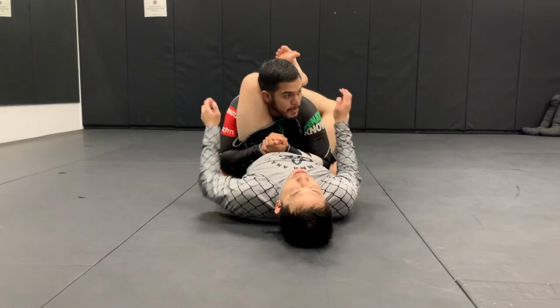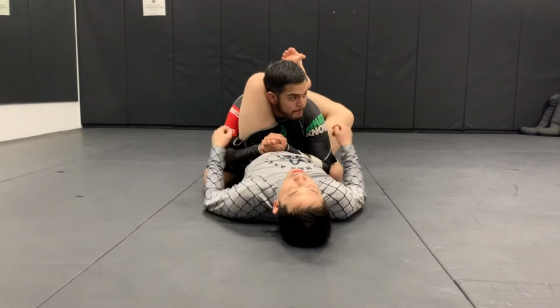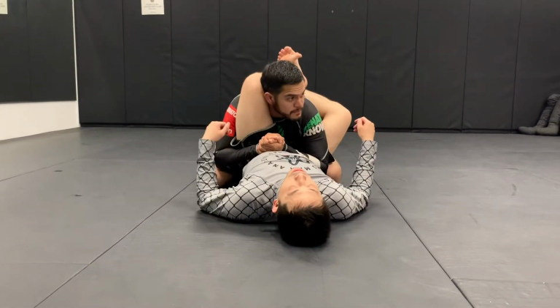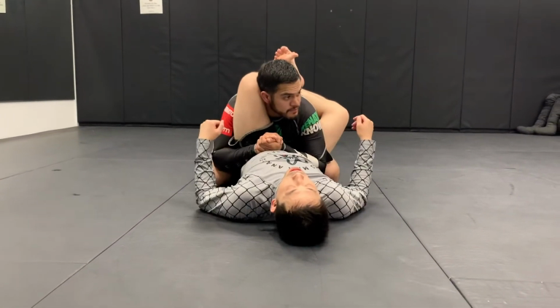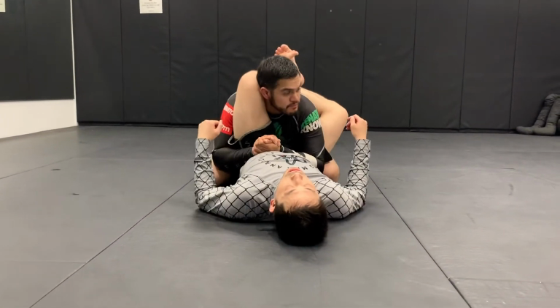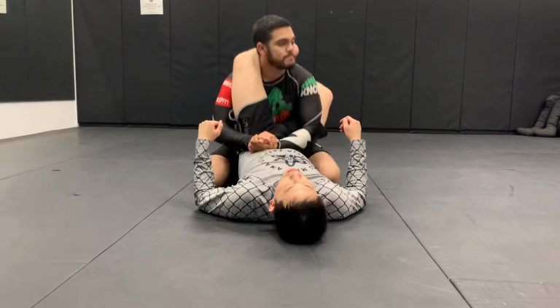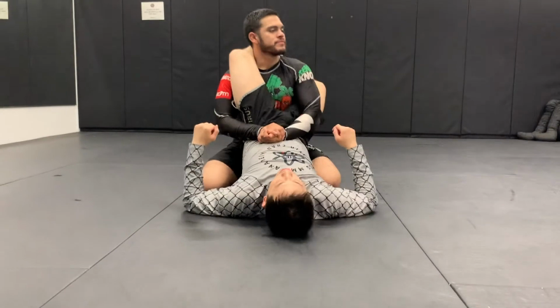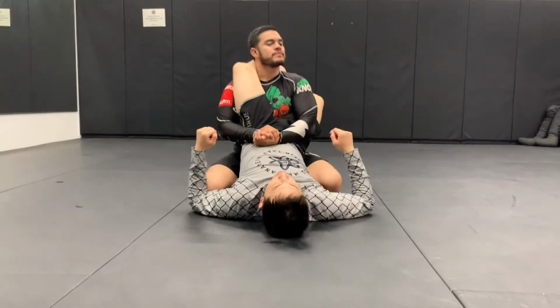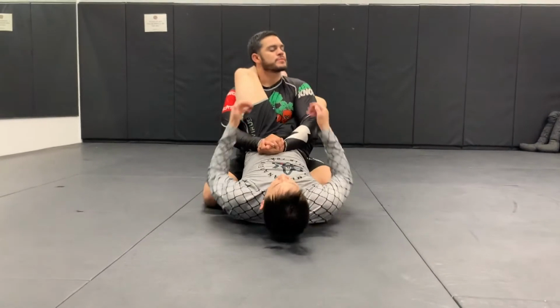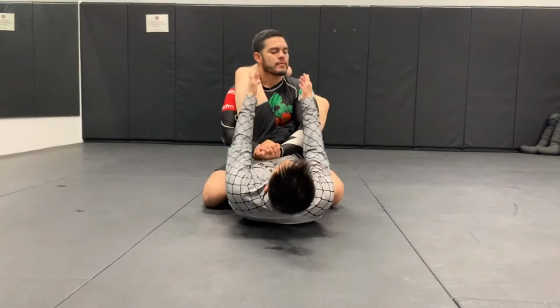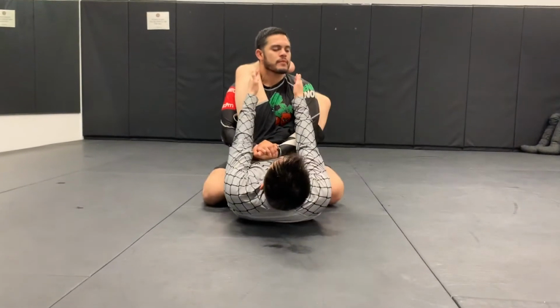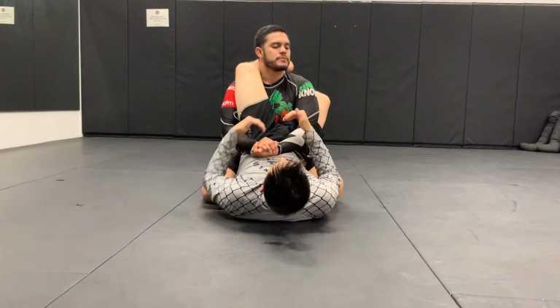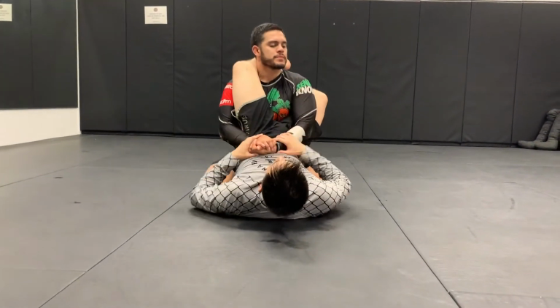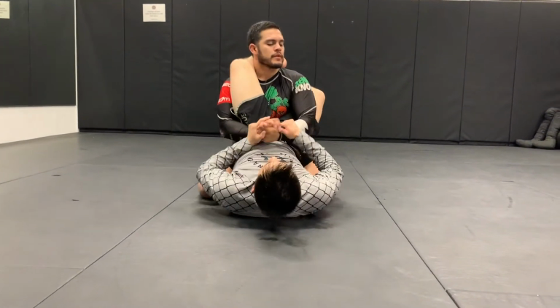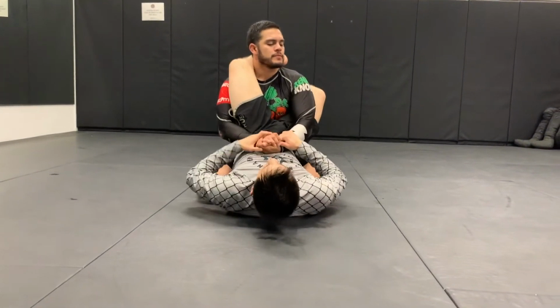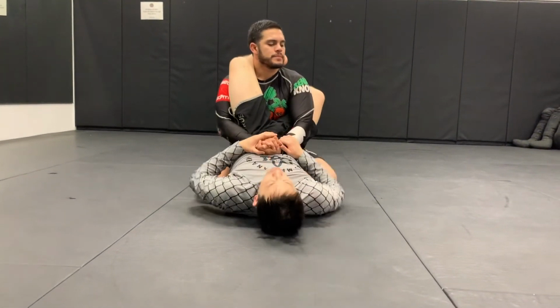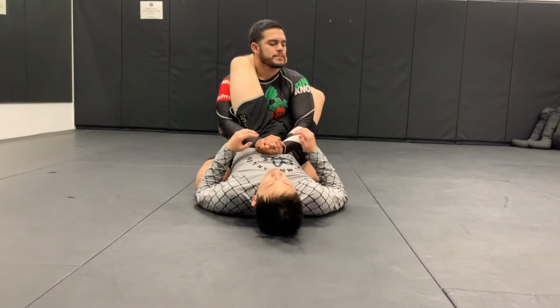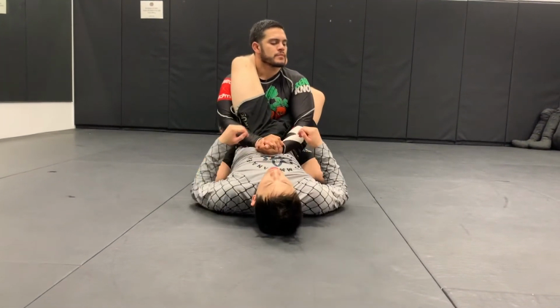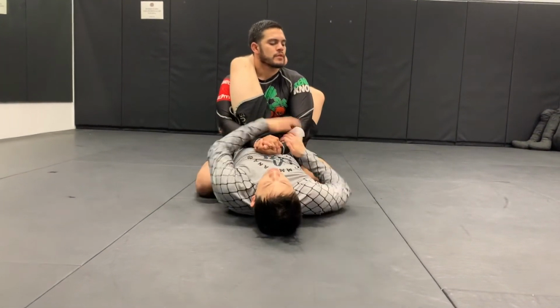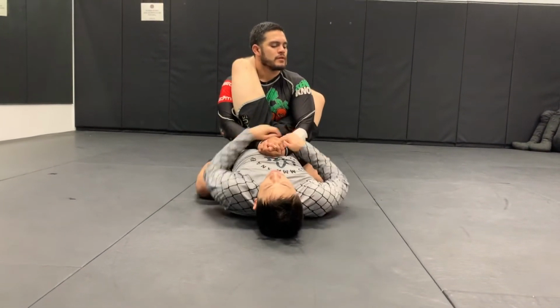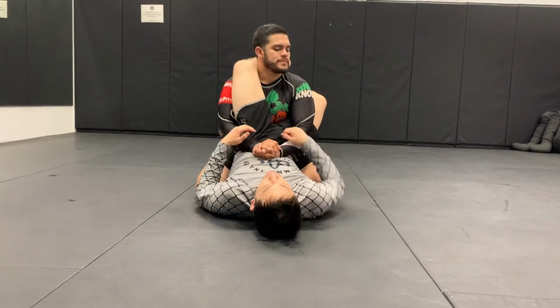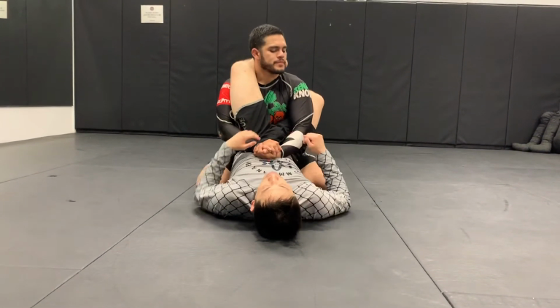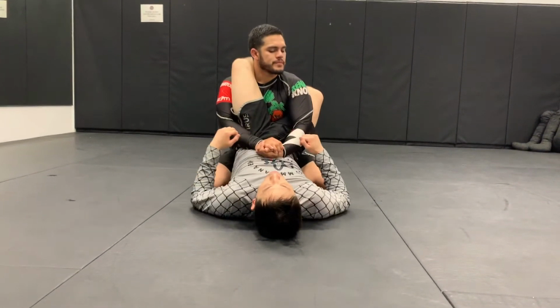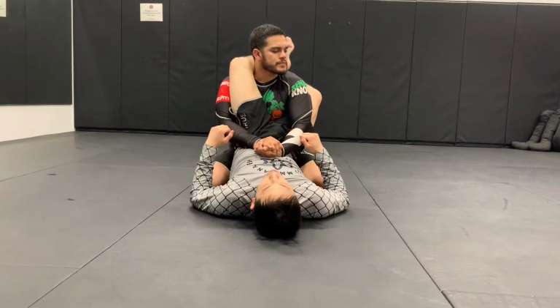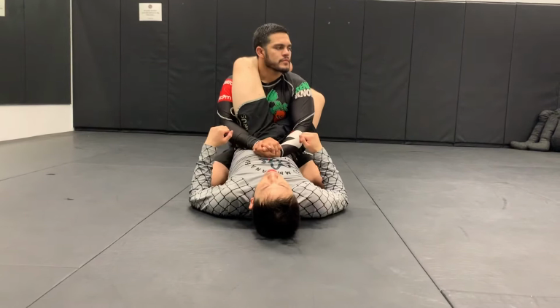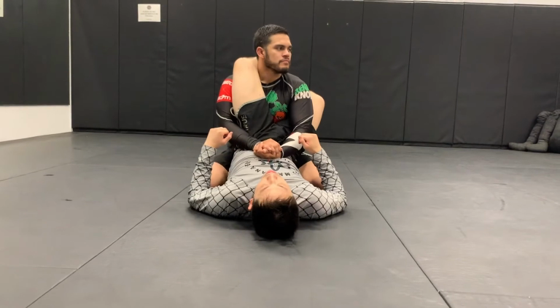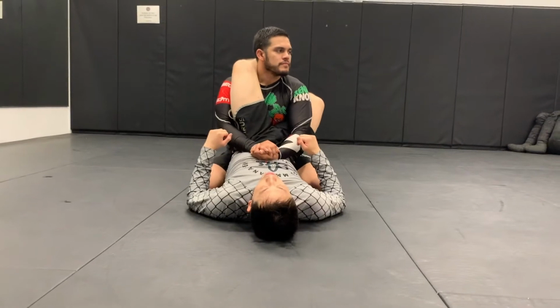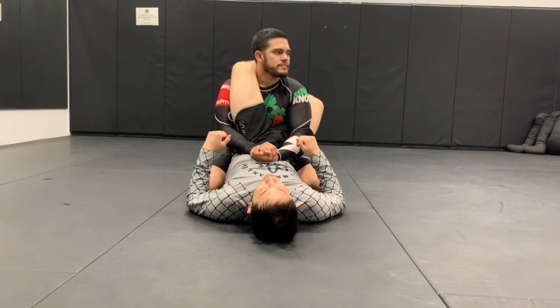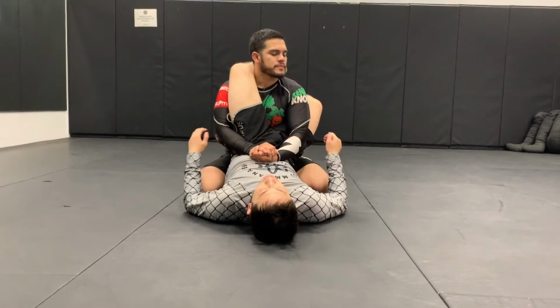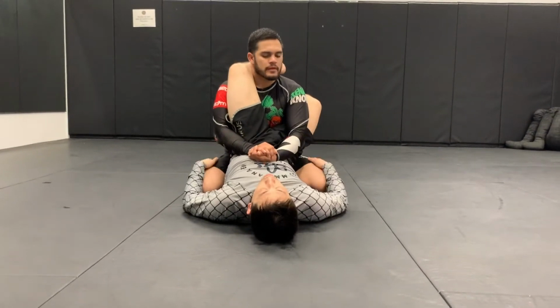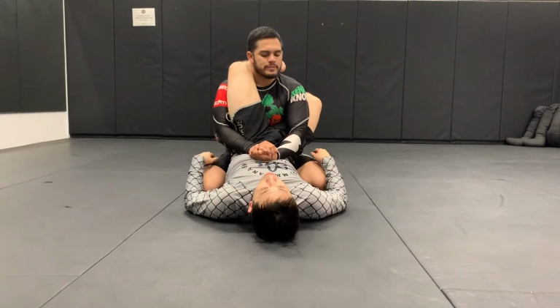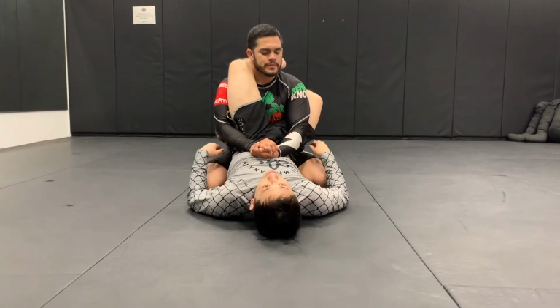Daniel's going to give me a good posture. Now I can't pull his head down and he's controlling his arms. He's making it difficult for me to armbar him, and he's going to work for his escape.